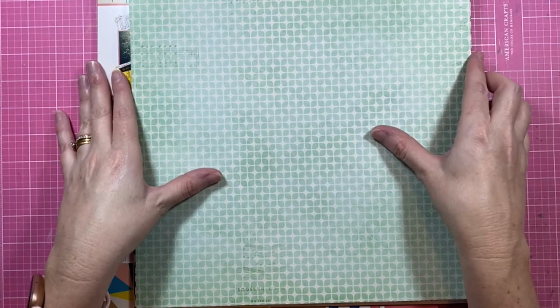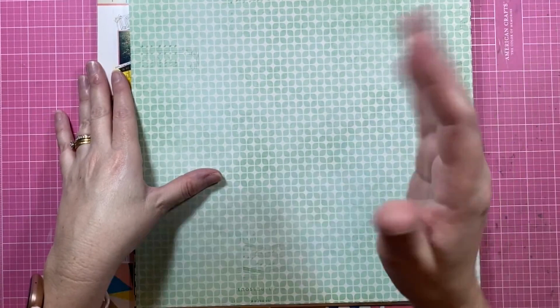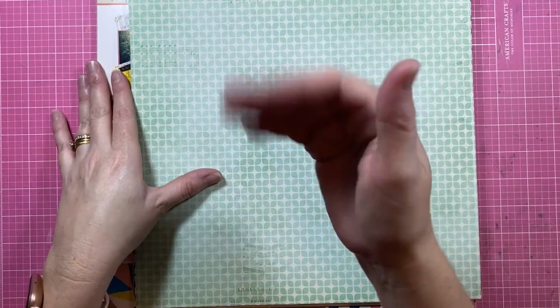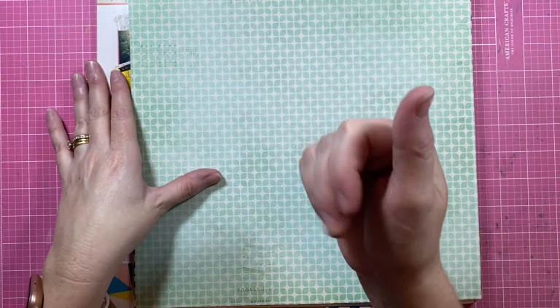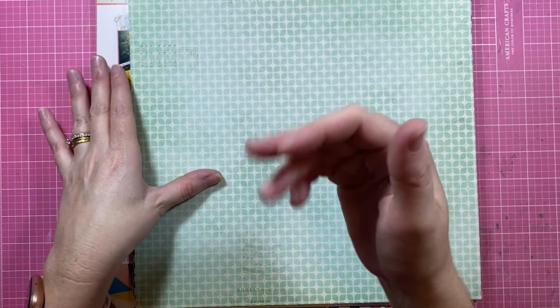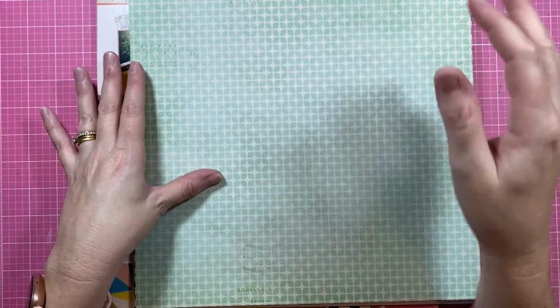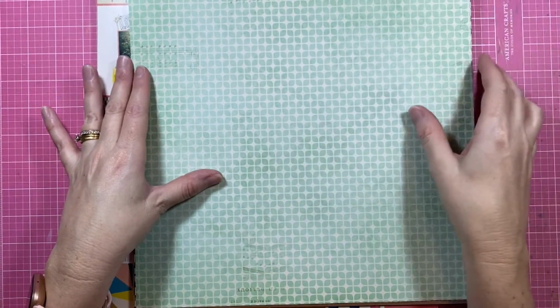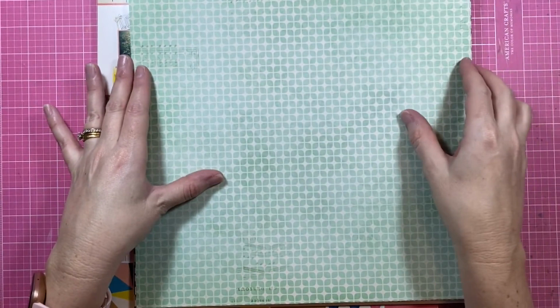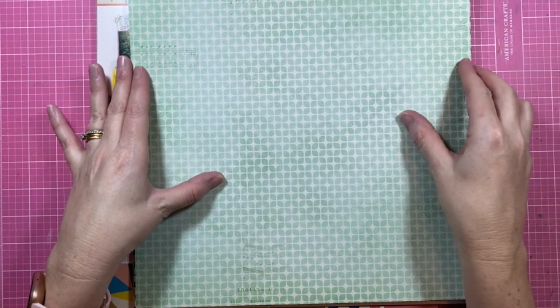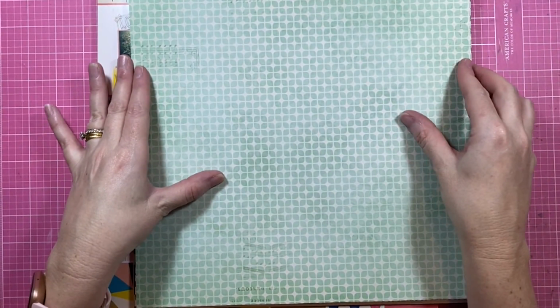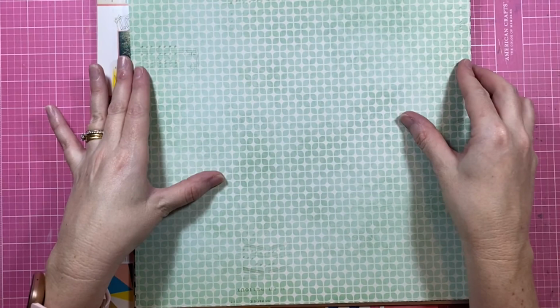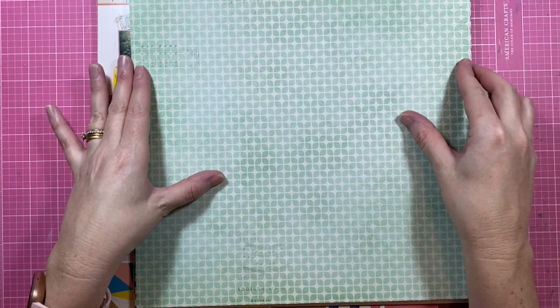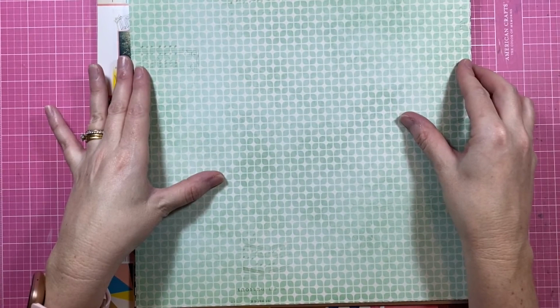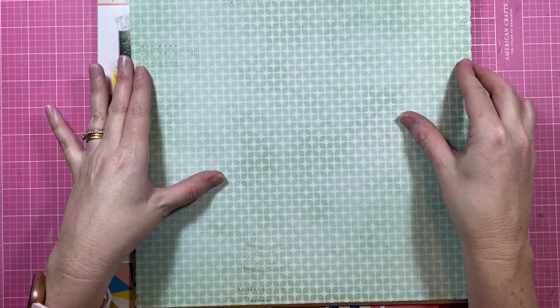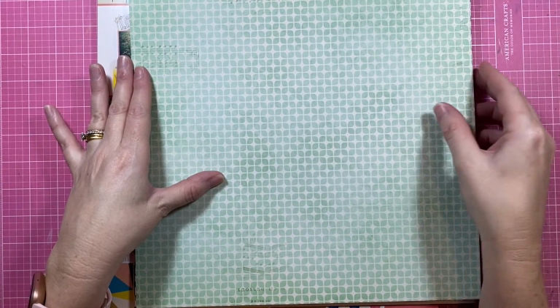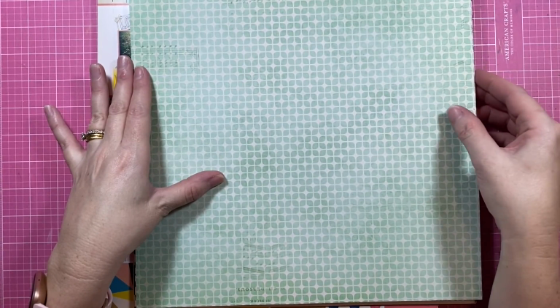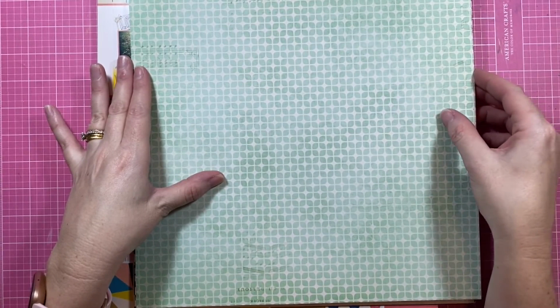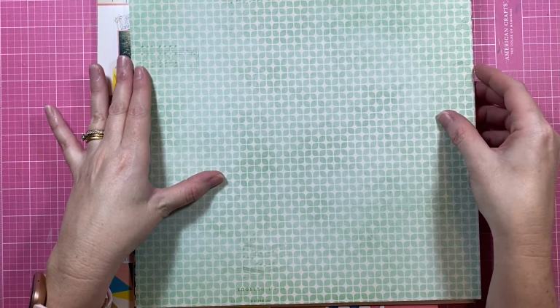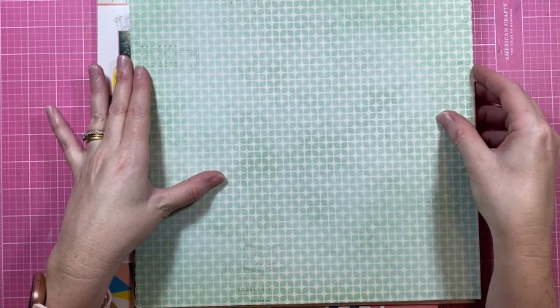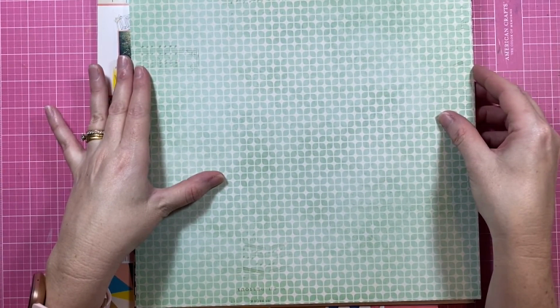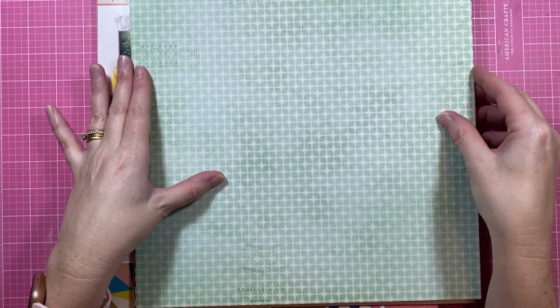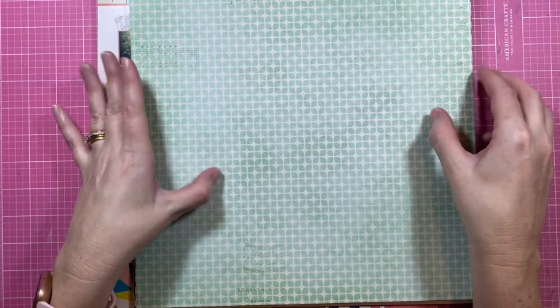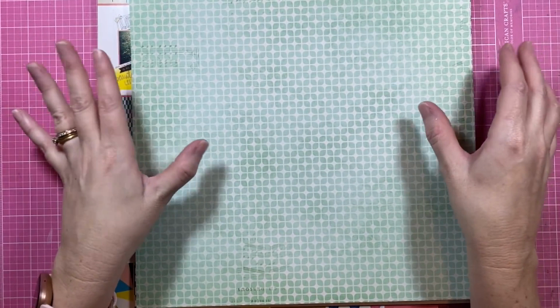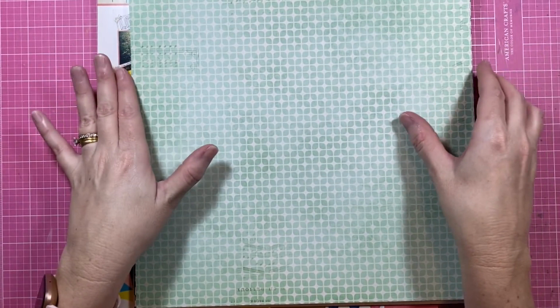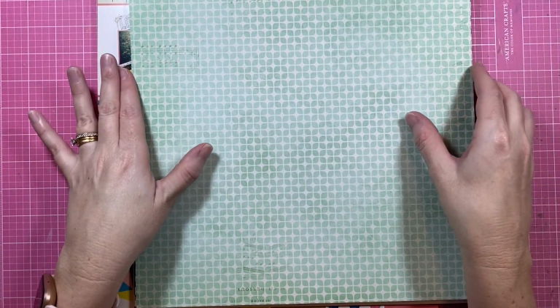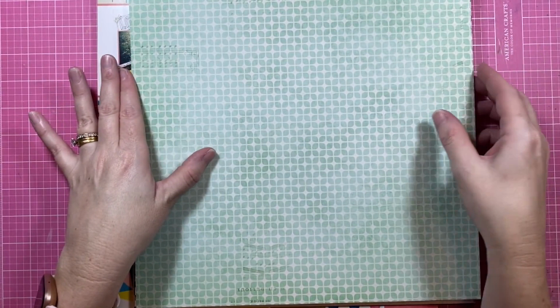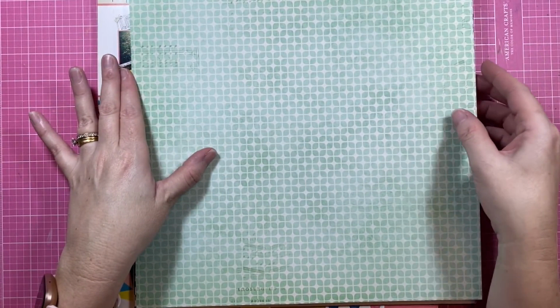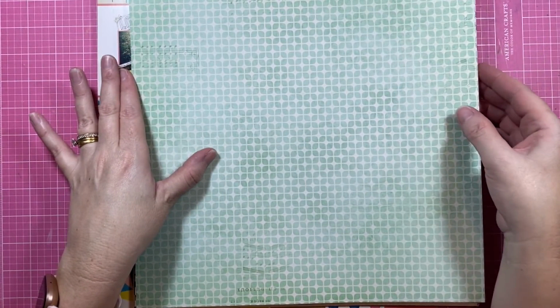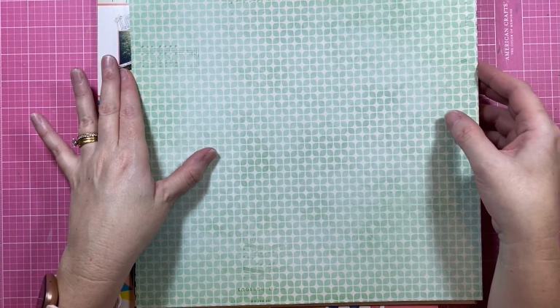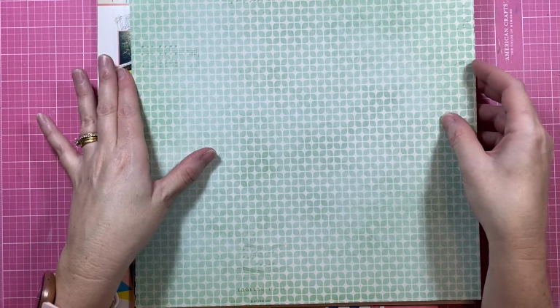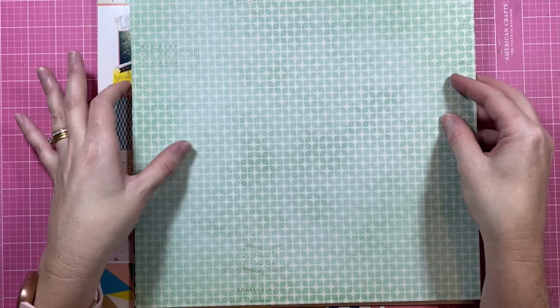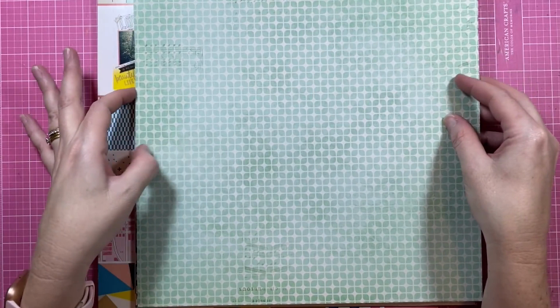Hey creative friends, it's Gwen back on YouTube for another scrapbooking video, but this one is actually a little bit different.